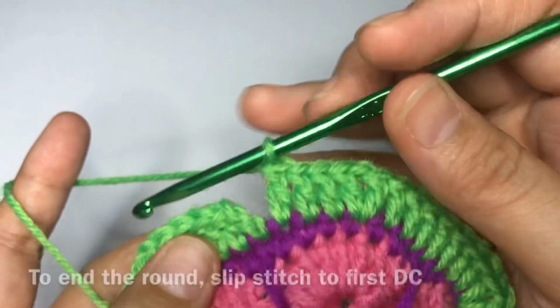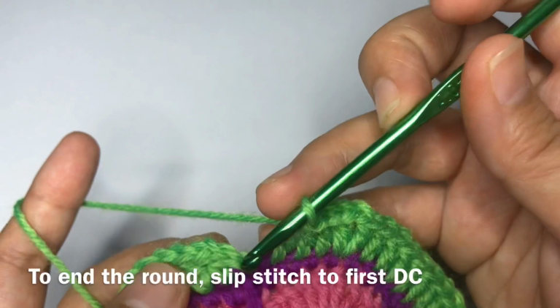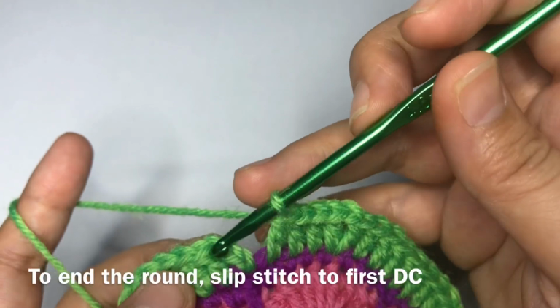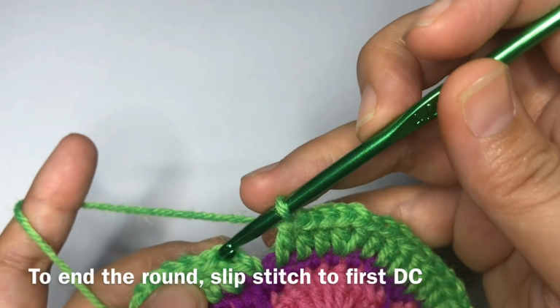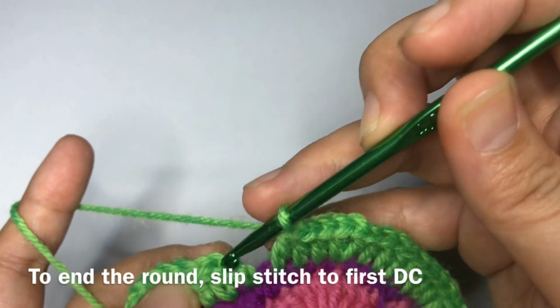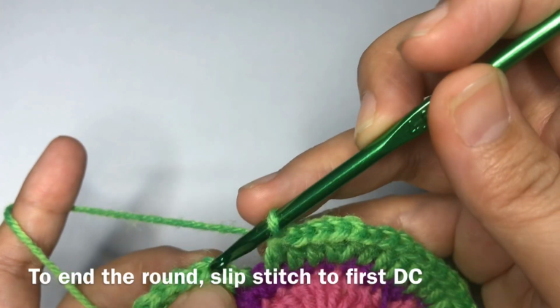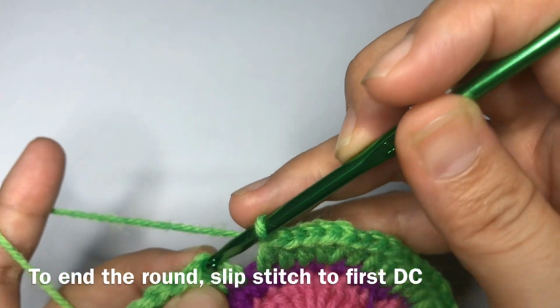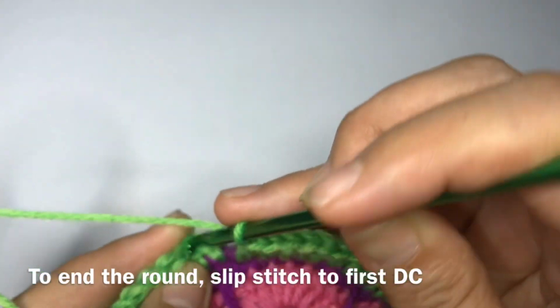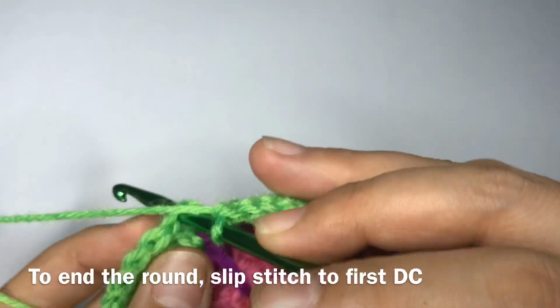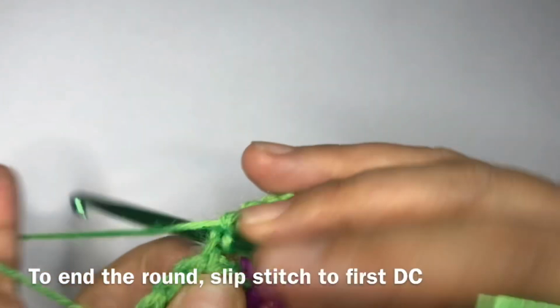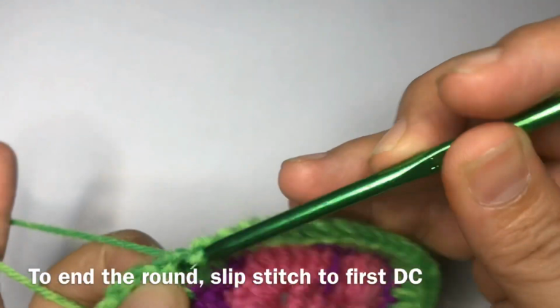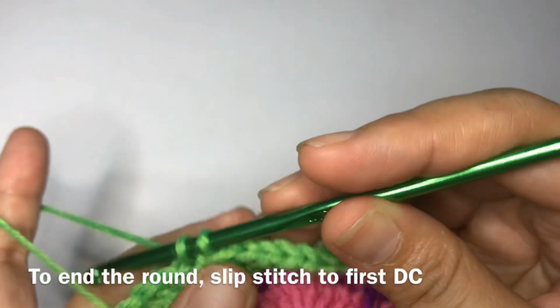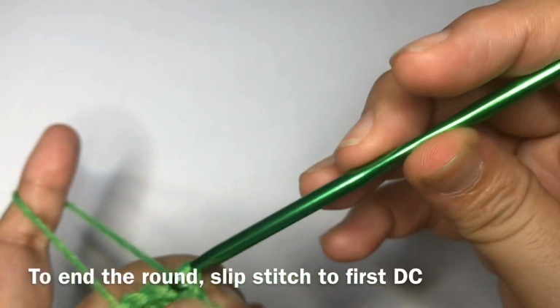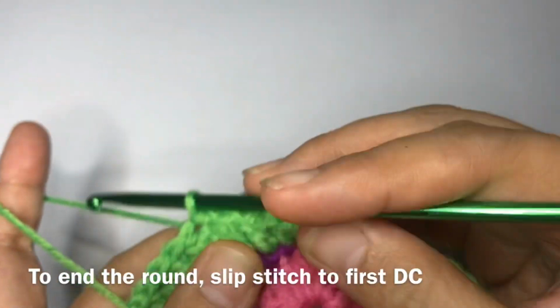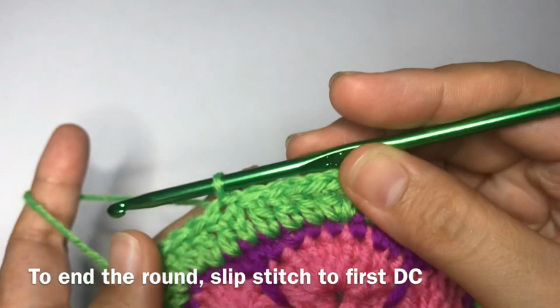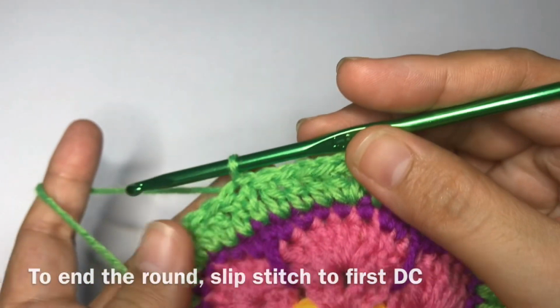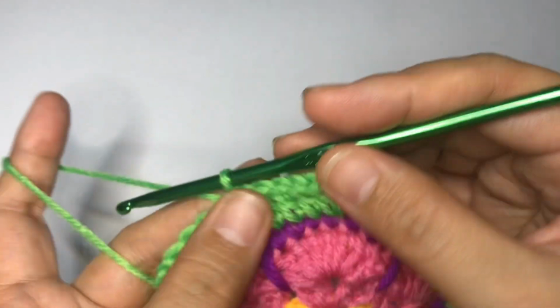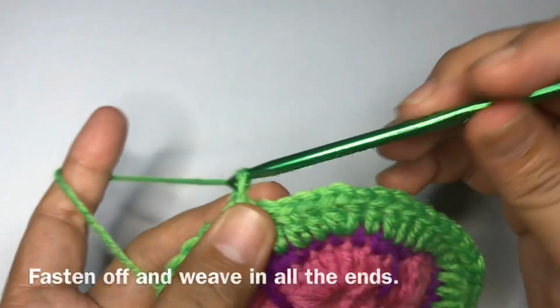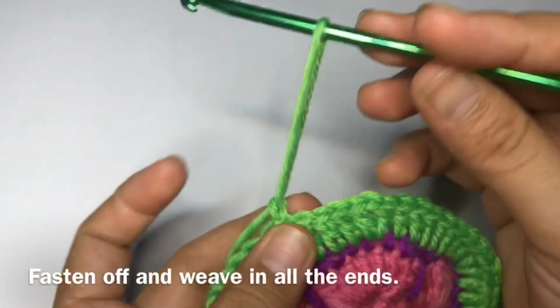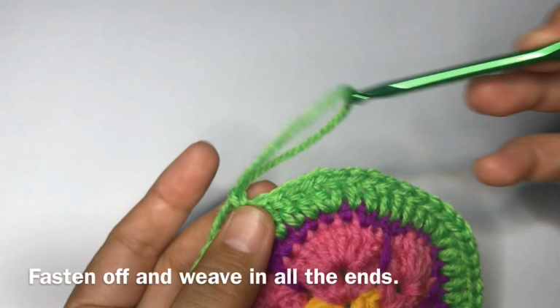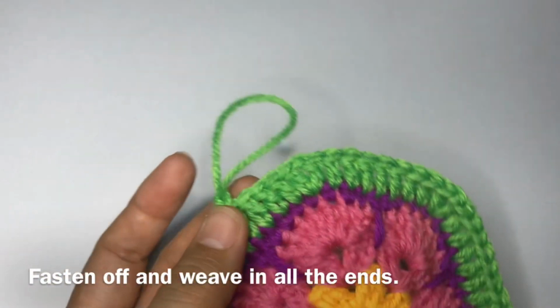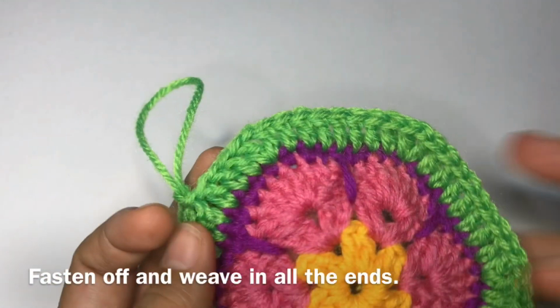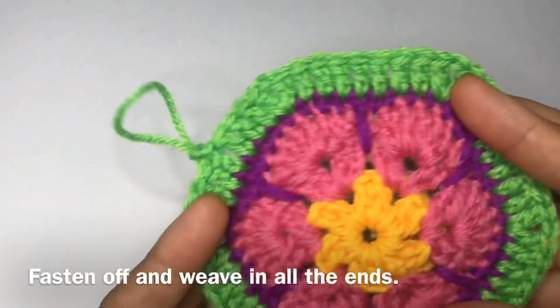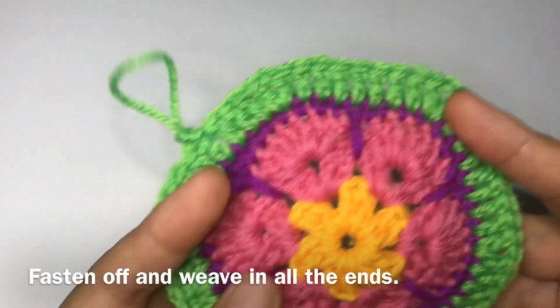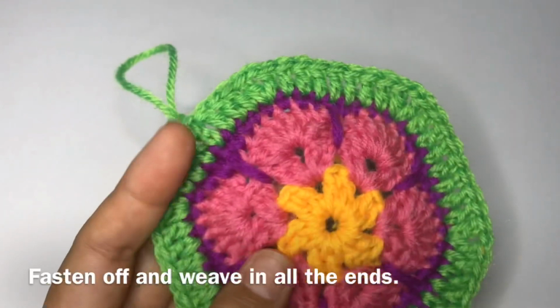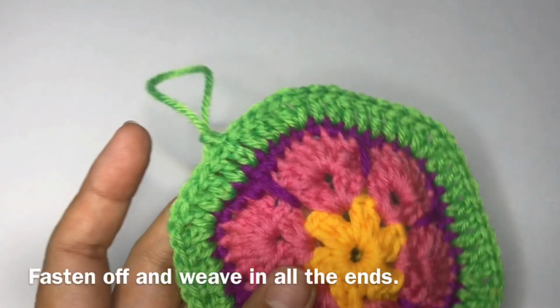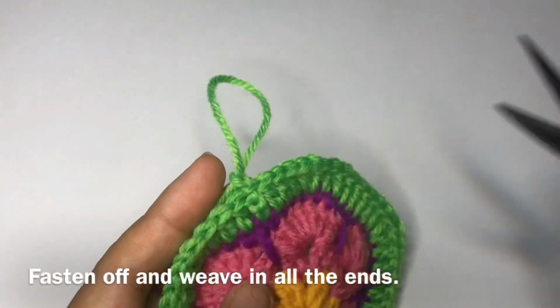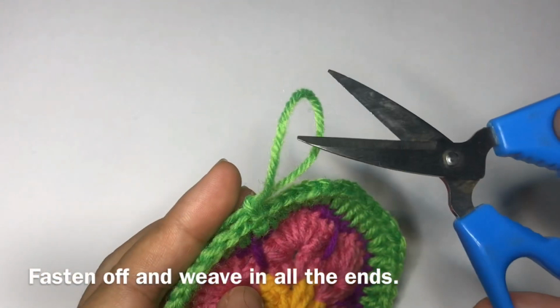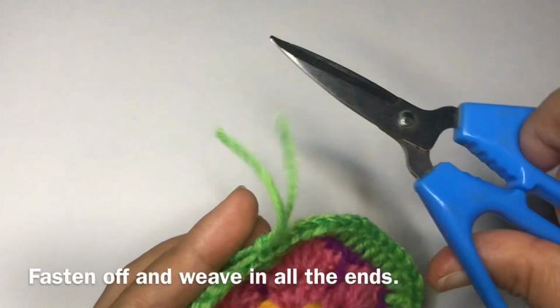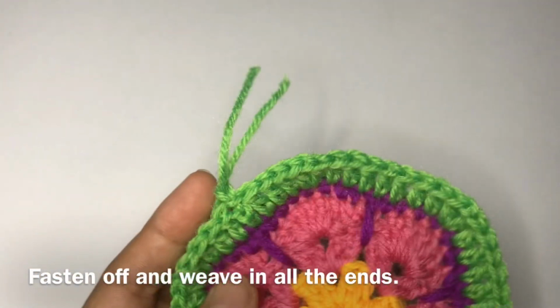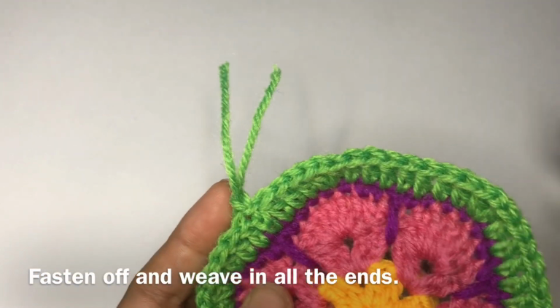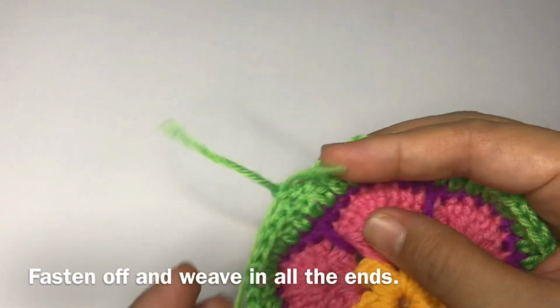To end the round, work a slip stitch on top of the third beginning chain. Chain one, then fasten off and weave in all the ends.